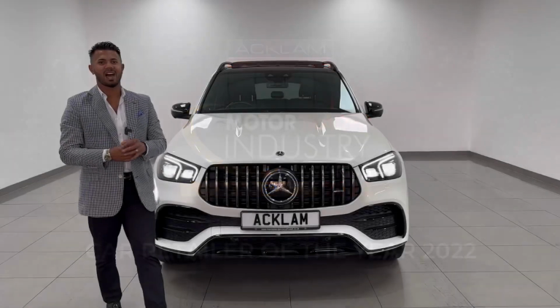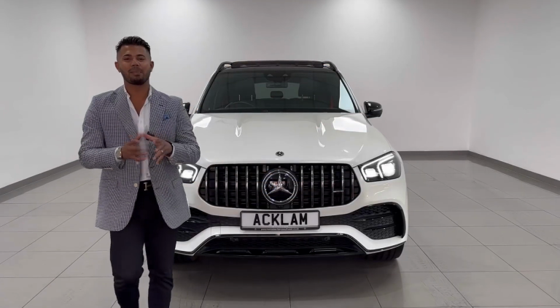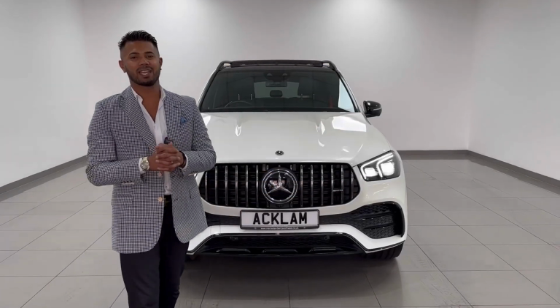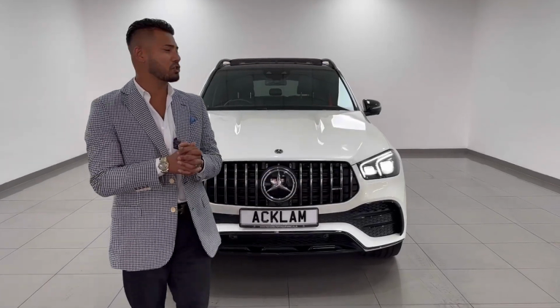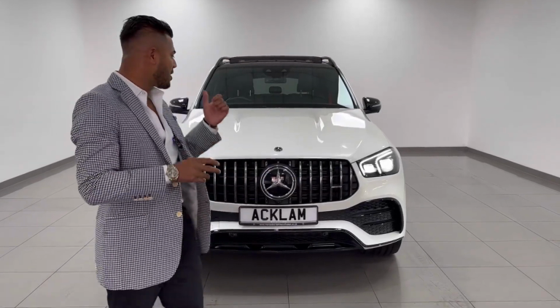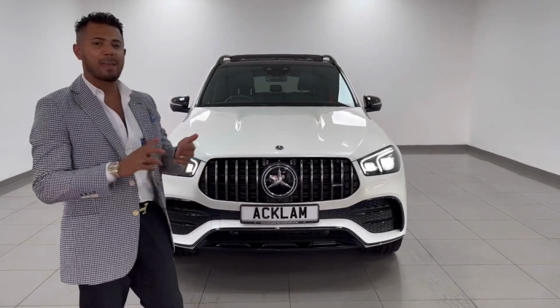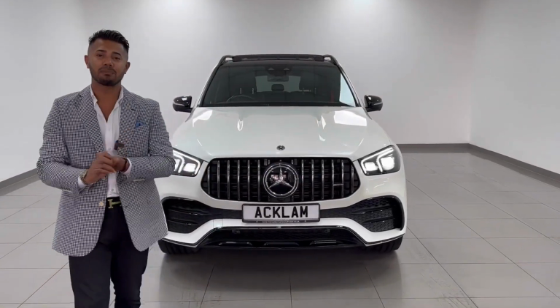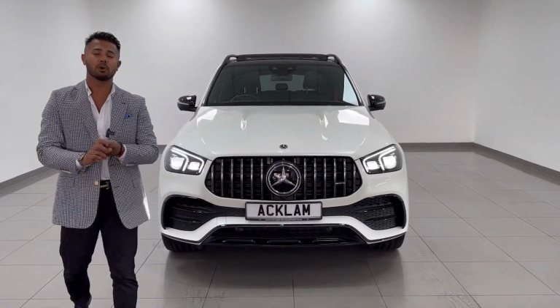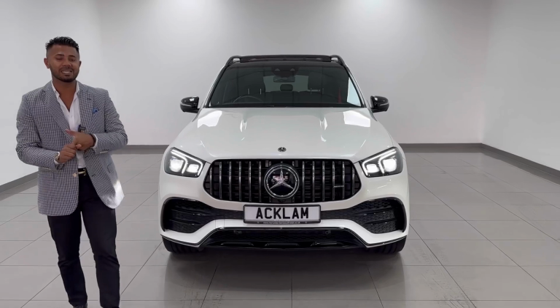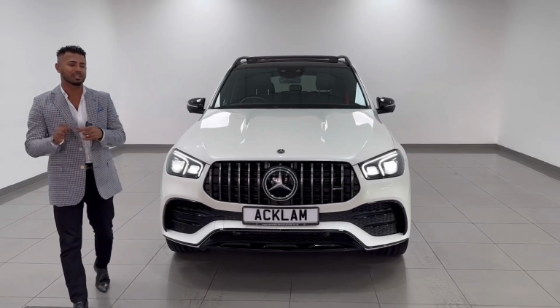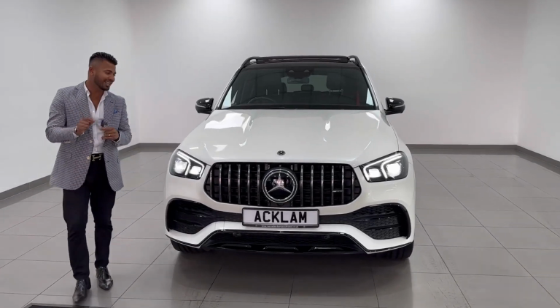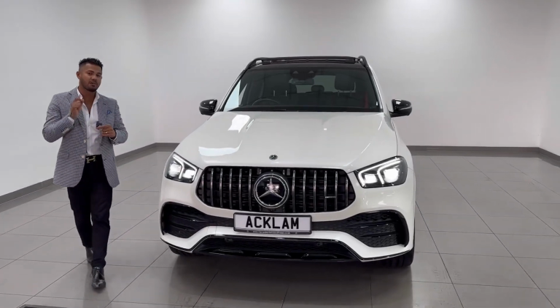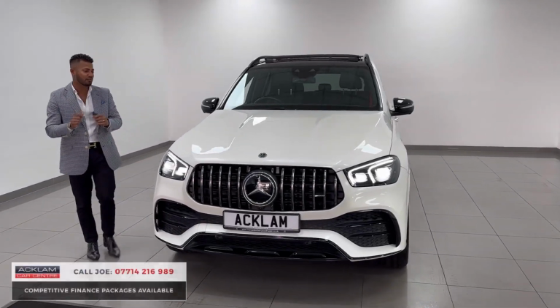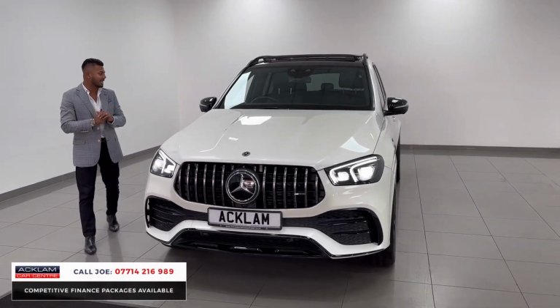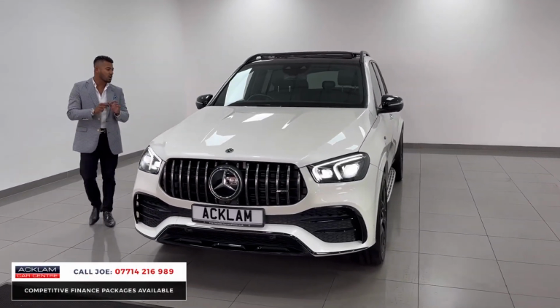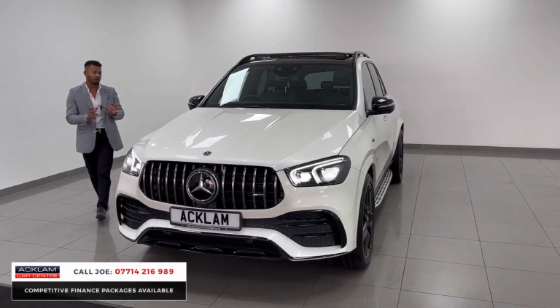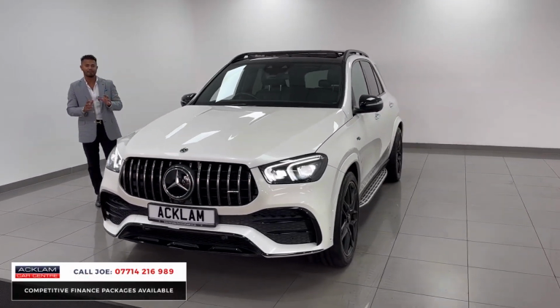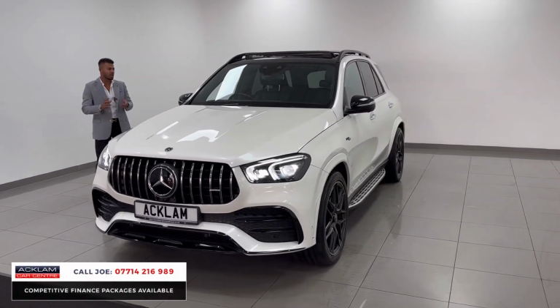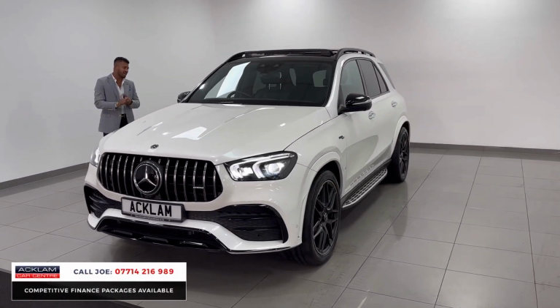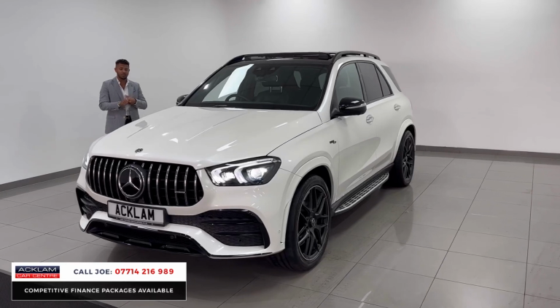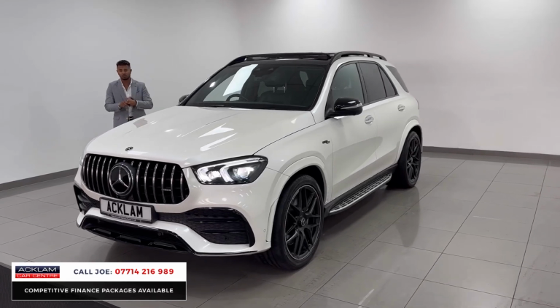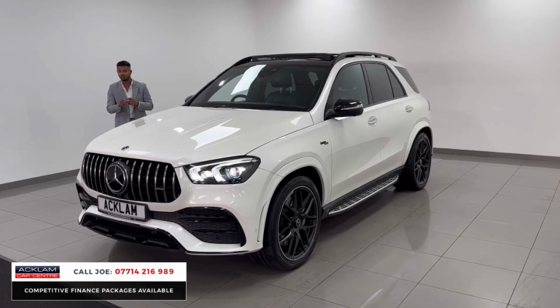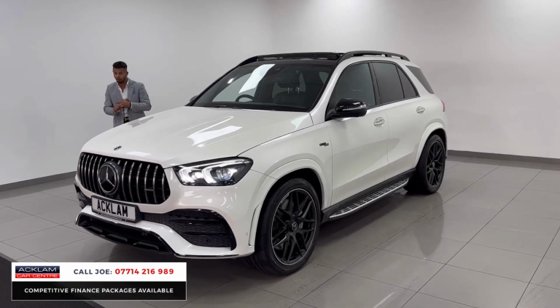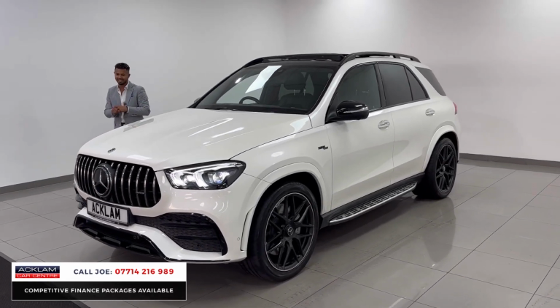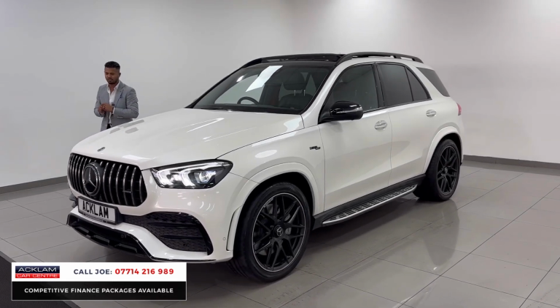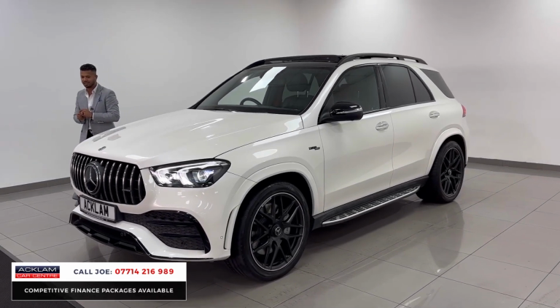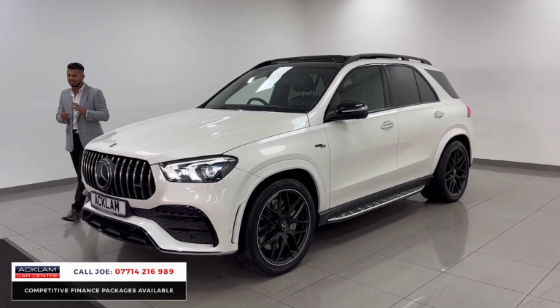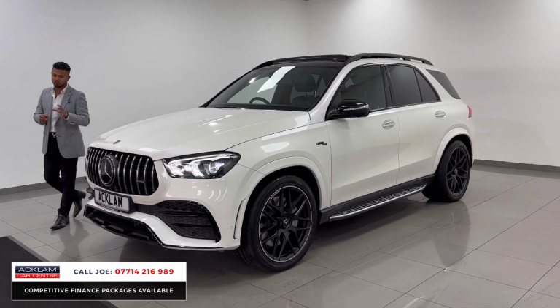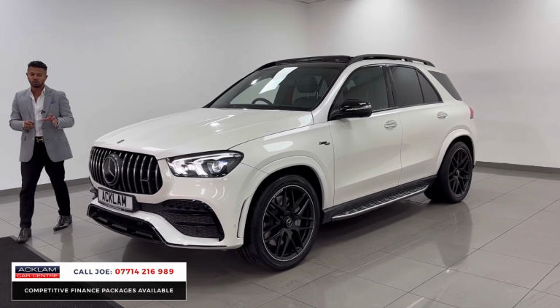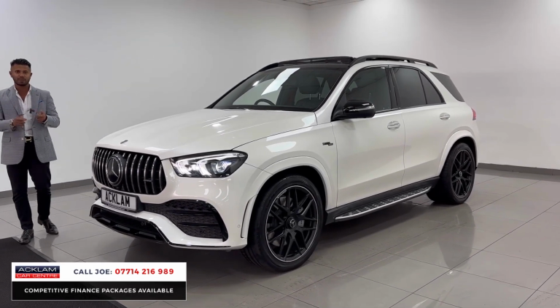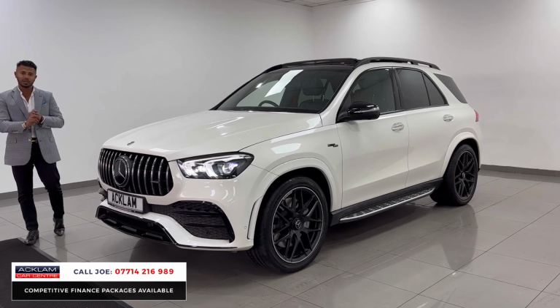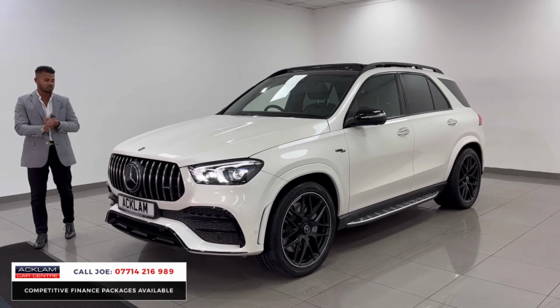Another beast of a car has just arrived. This time it's the brand new model Mercedes-Benz GLE 53 AMG with a full night package. This car's only got 22,000 miles on it, full Mercedes service history, and it's absolutely stunning on a 21-21 registration.